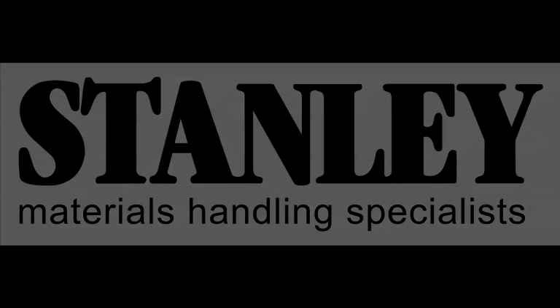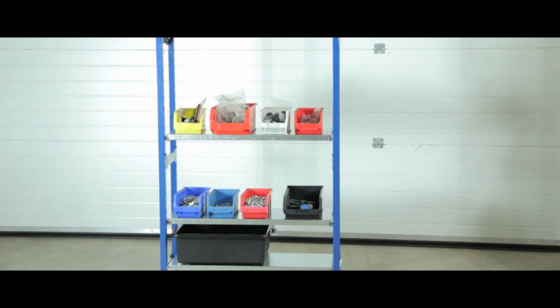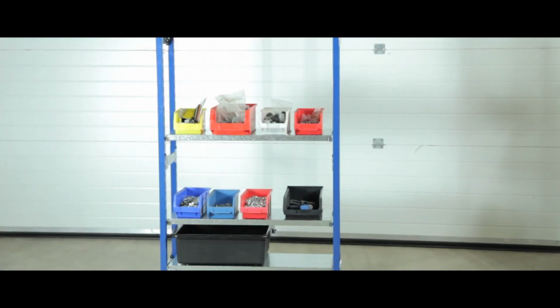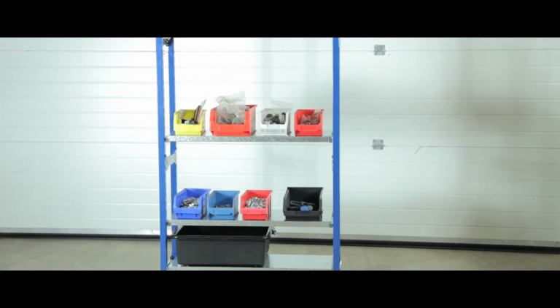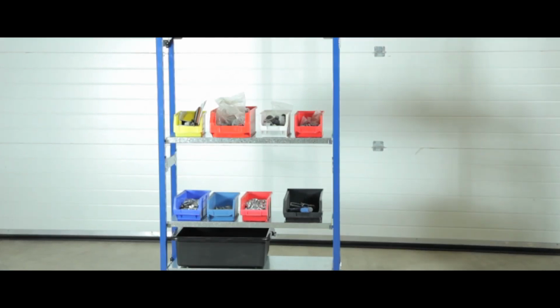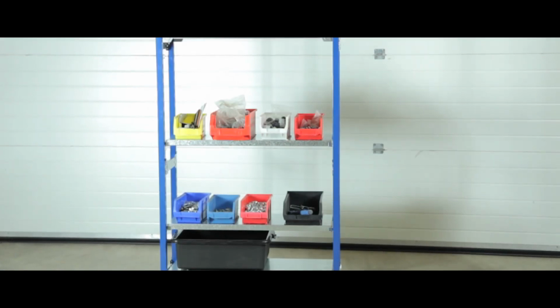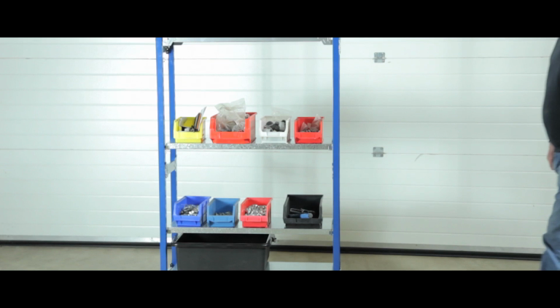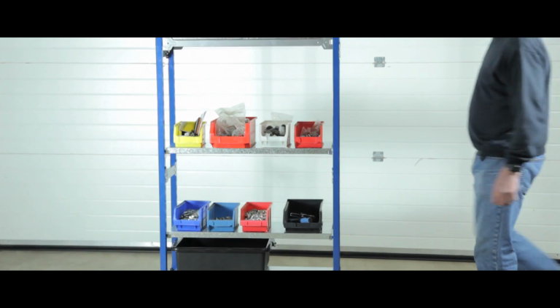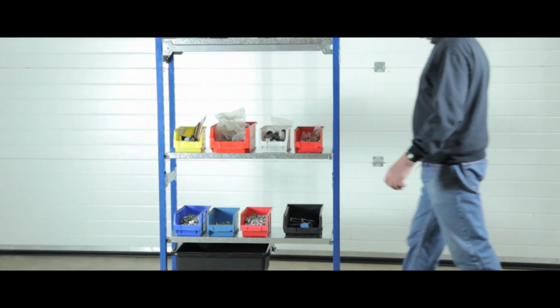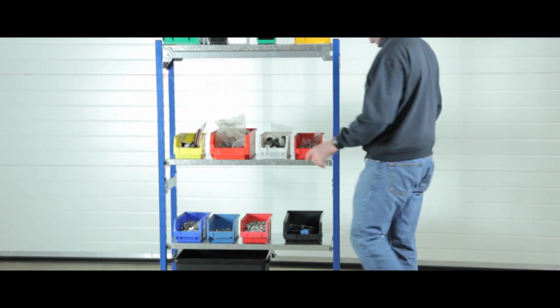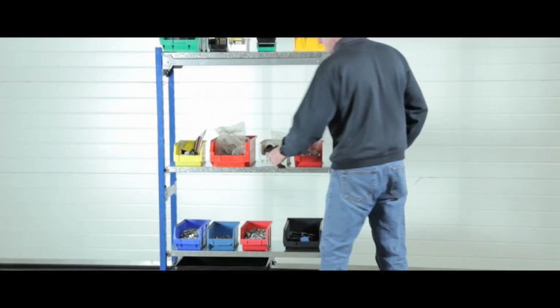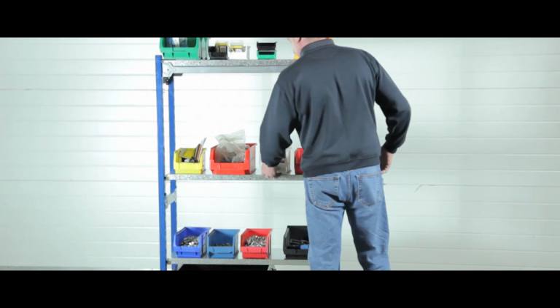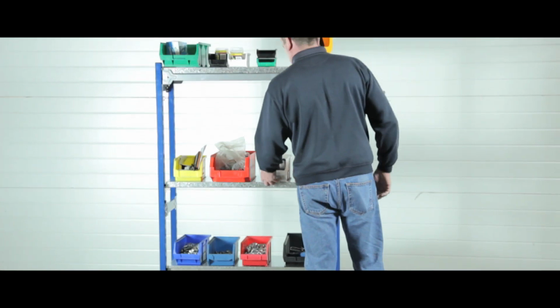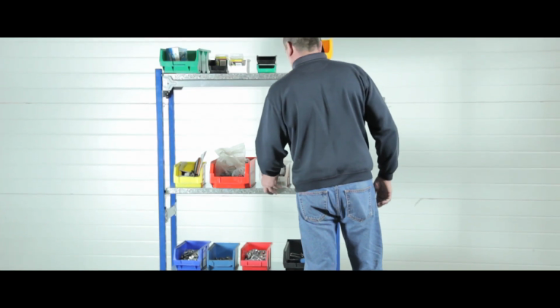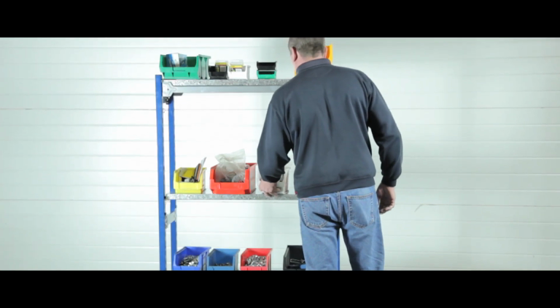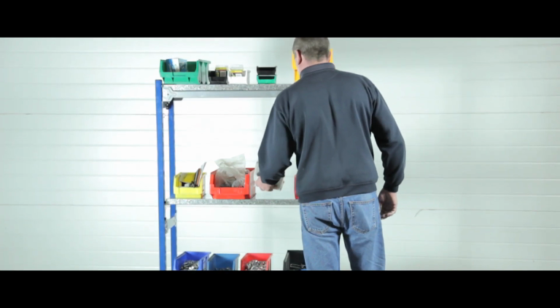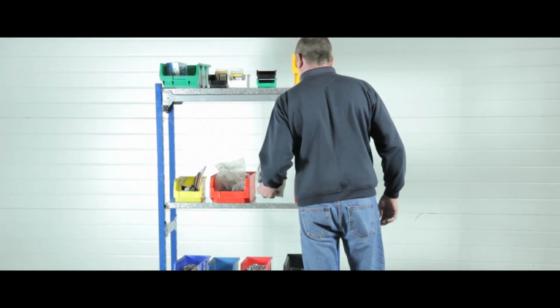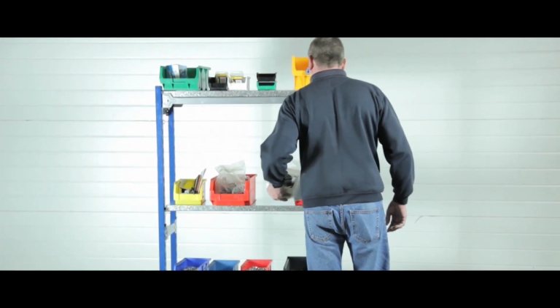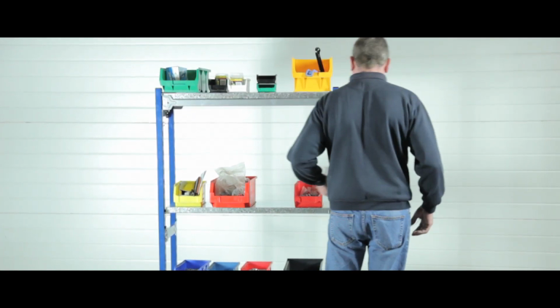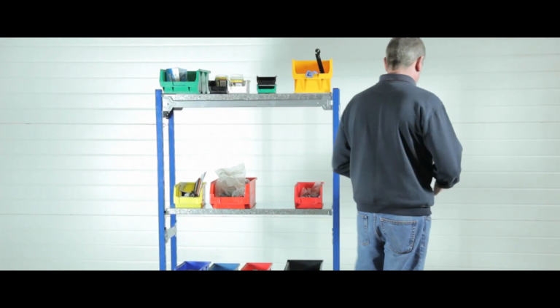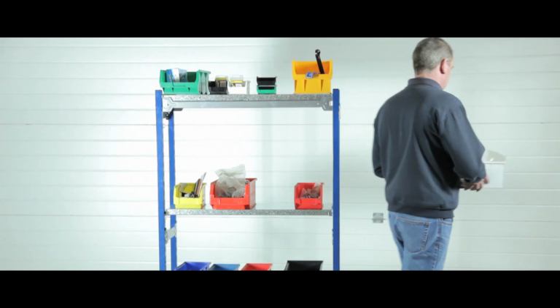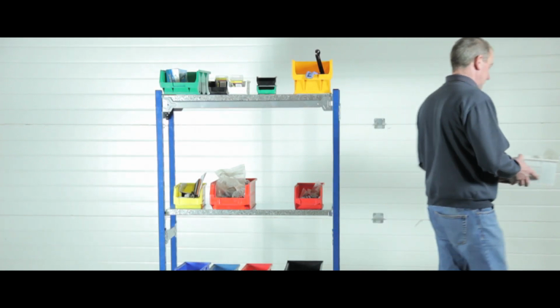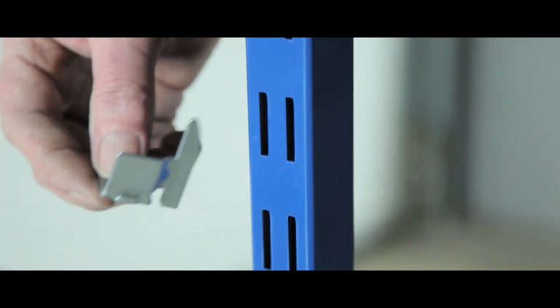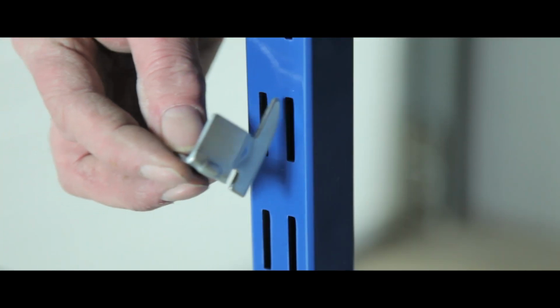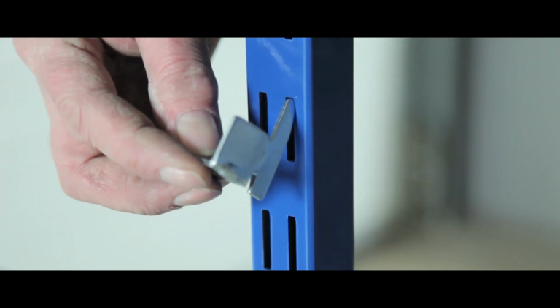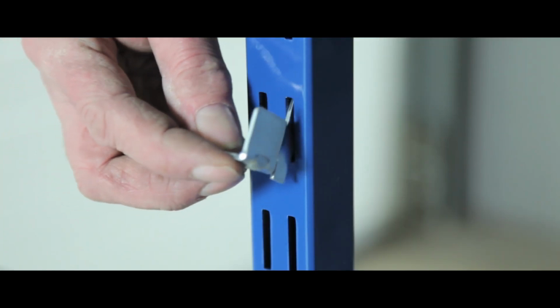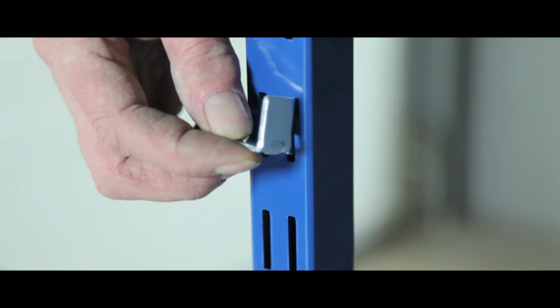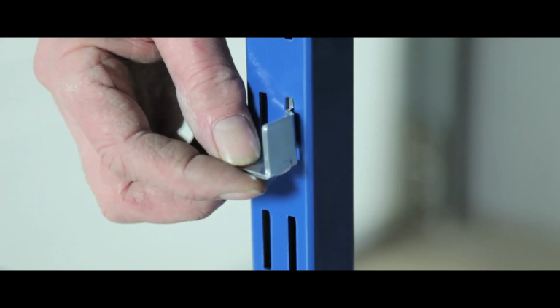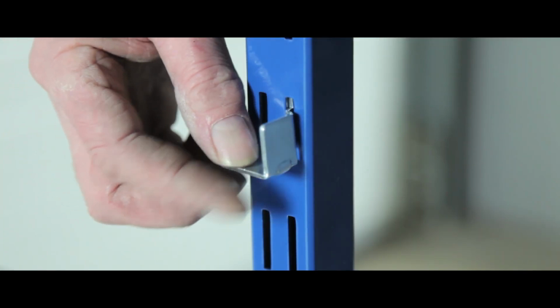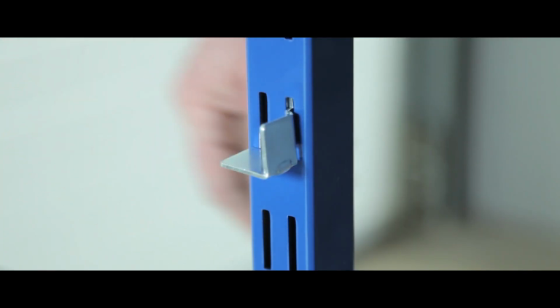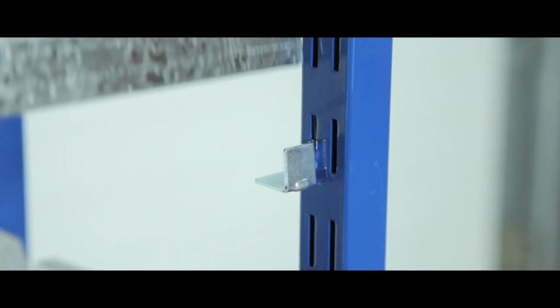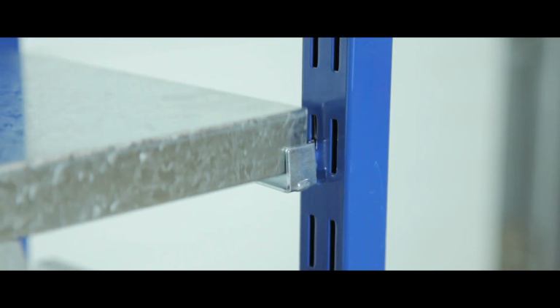With a shelf capacity of 160kg, these high quality bin kits are perfect for organising your workplace. The bolt-free shelving is fully adjustable and easy to assemble.